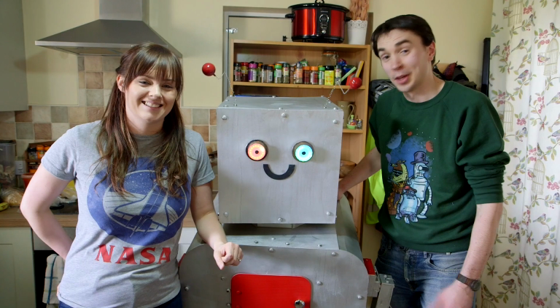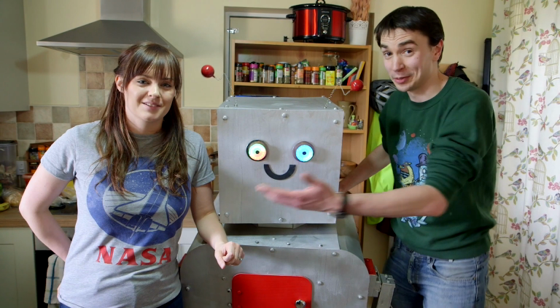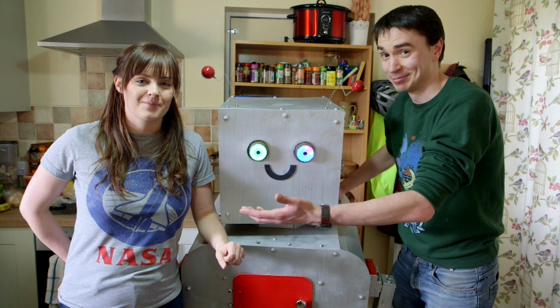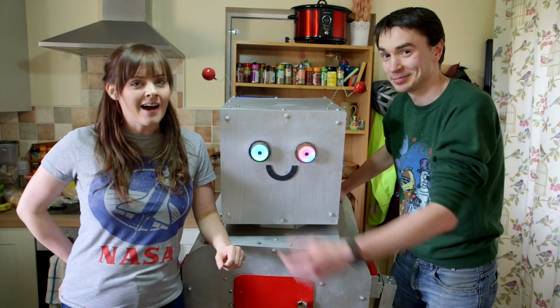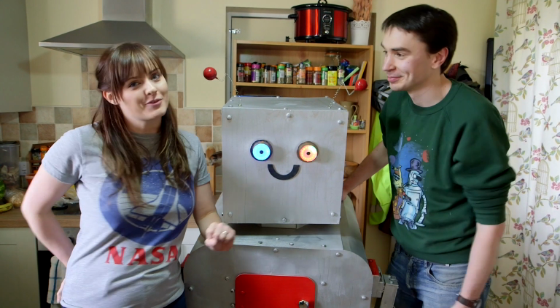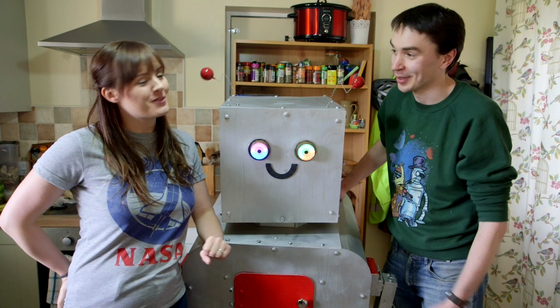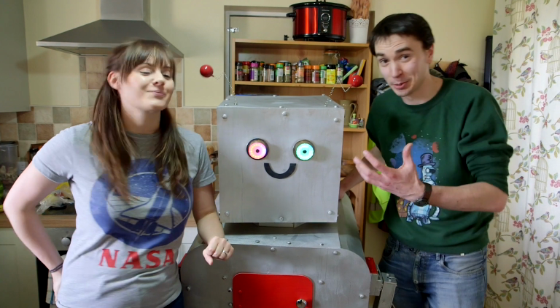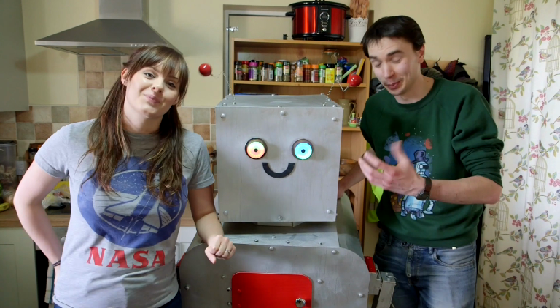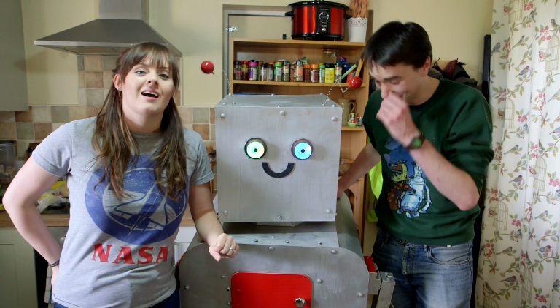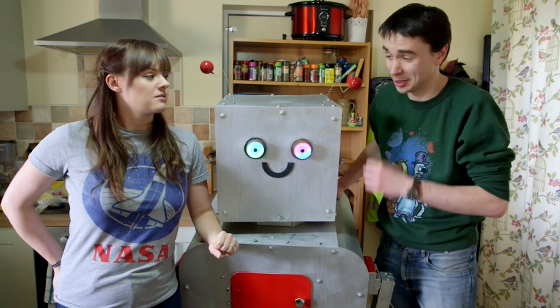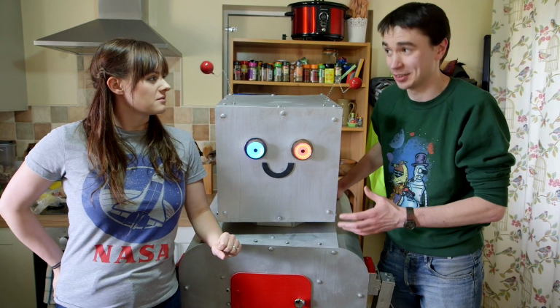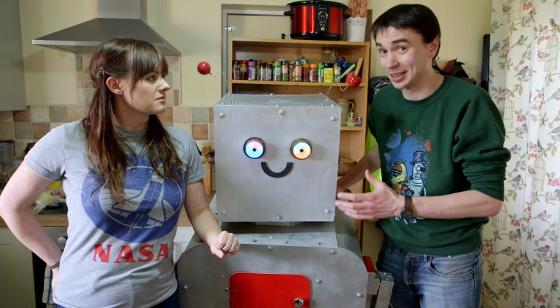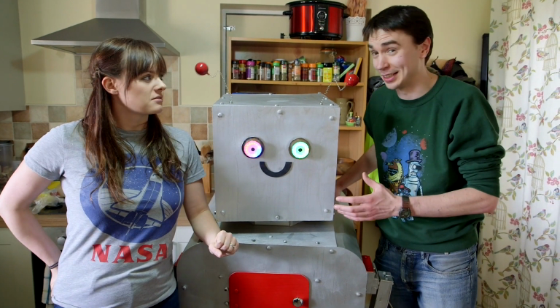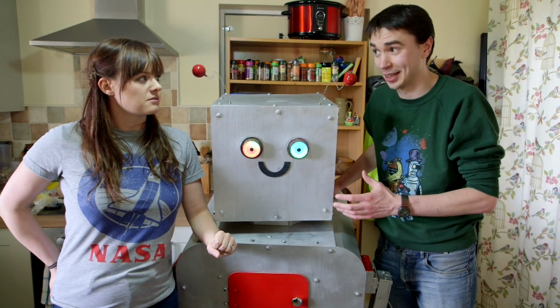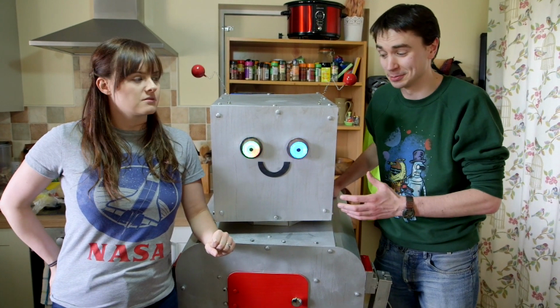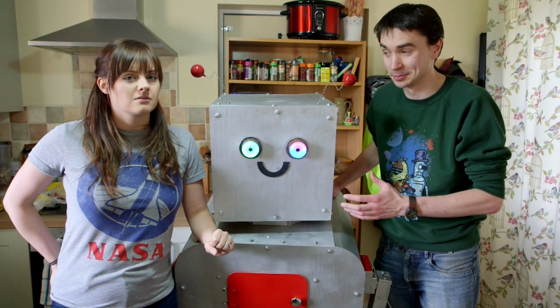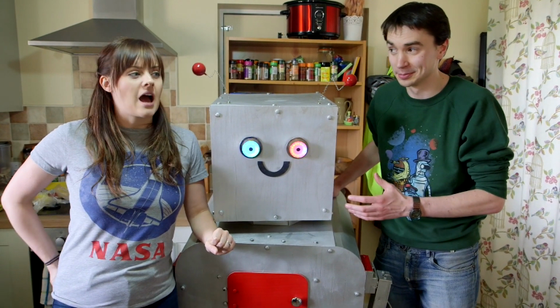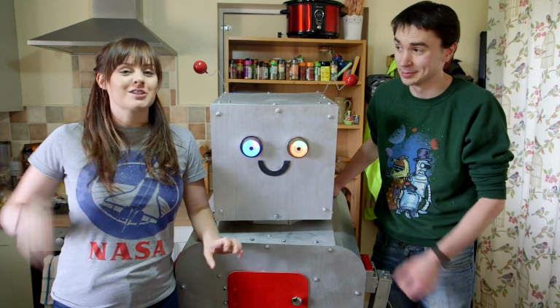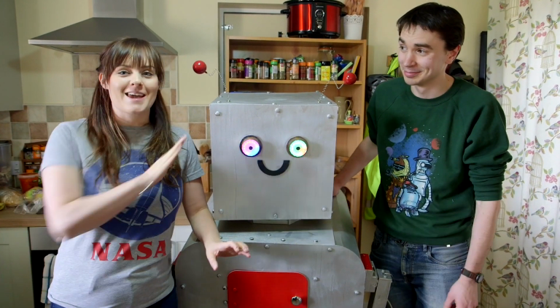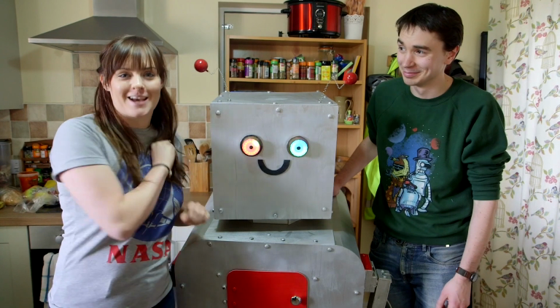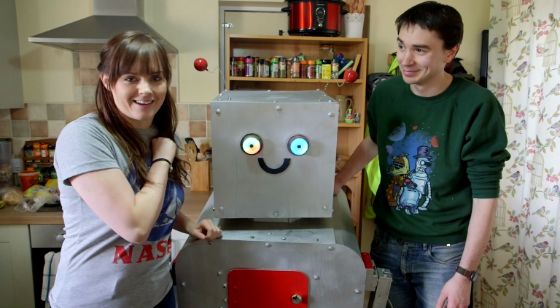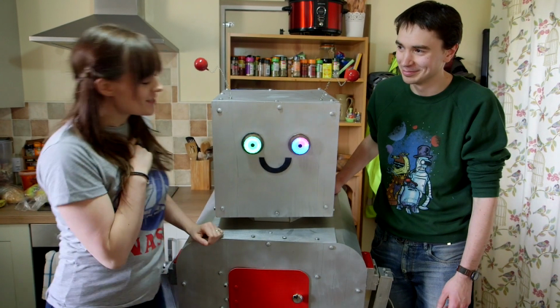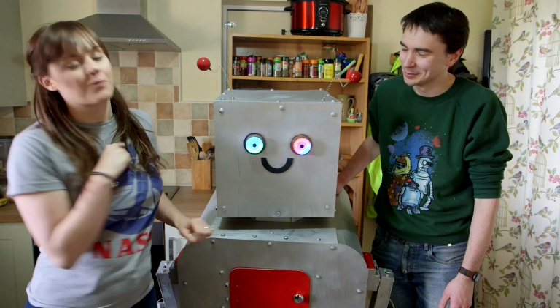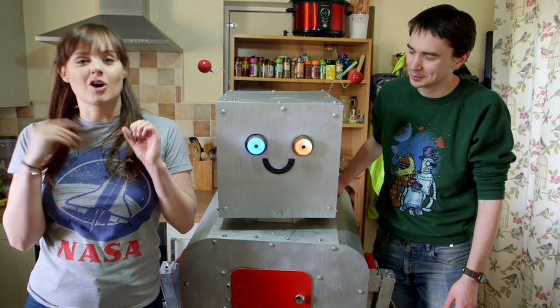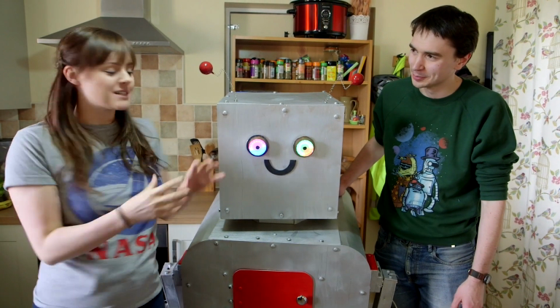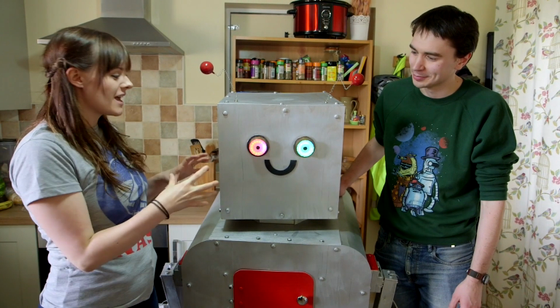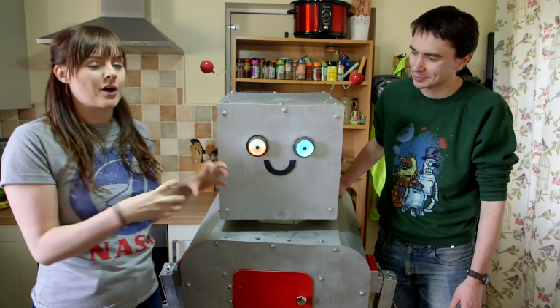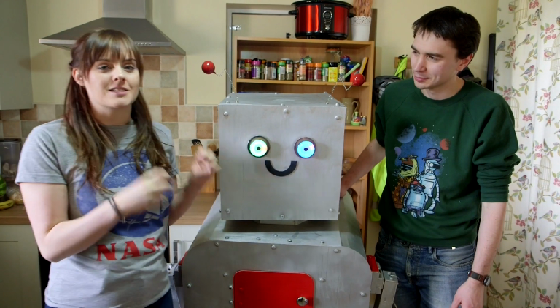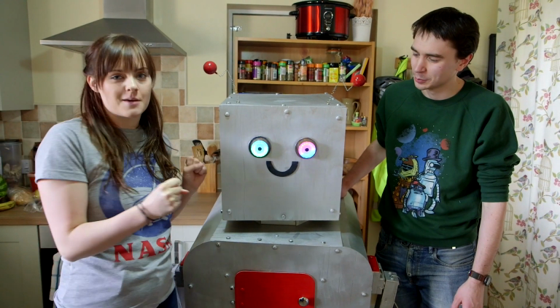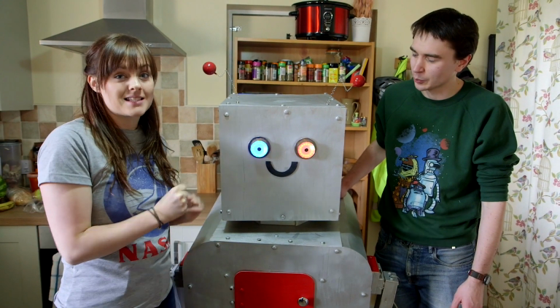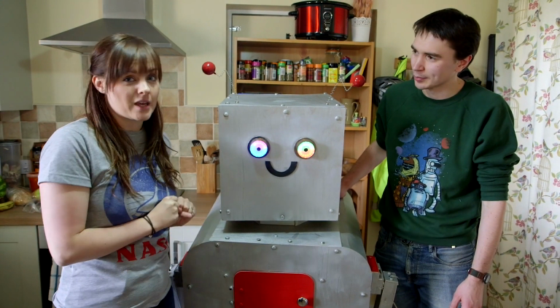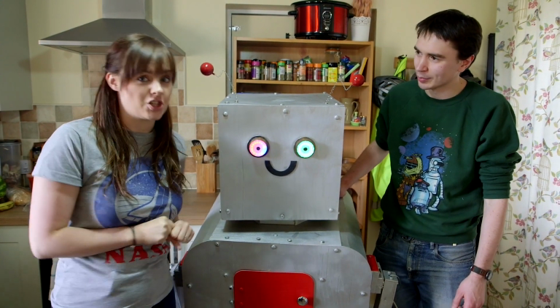Ruth's here. Hi, I'm Ruth. And I'm Sean. This is definitely the first time I've seen Dinner Dan today. And today is testing, so we've got Dinner Dan here and we're going to test him and see what he can do.